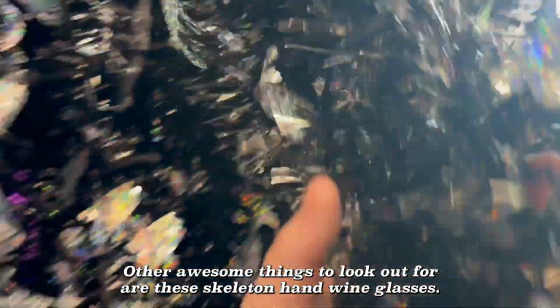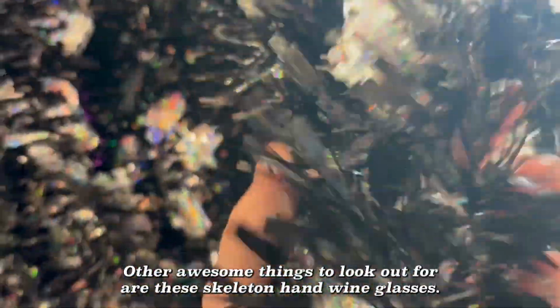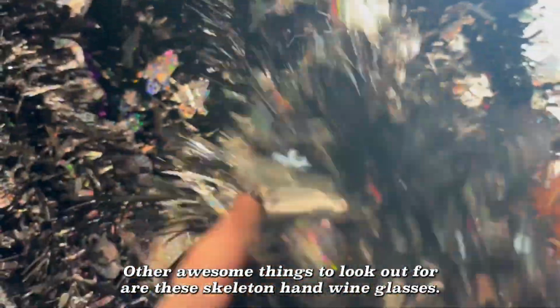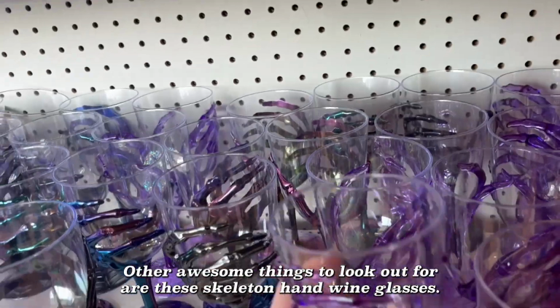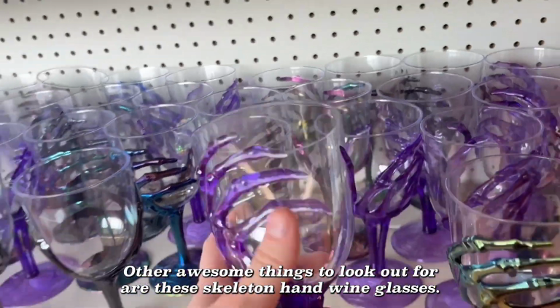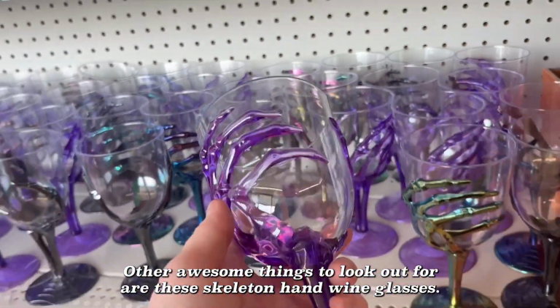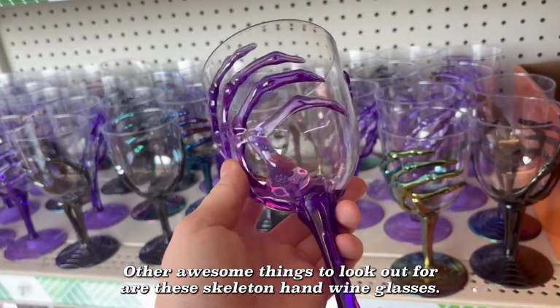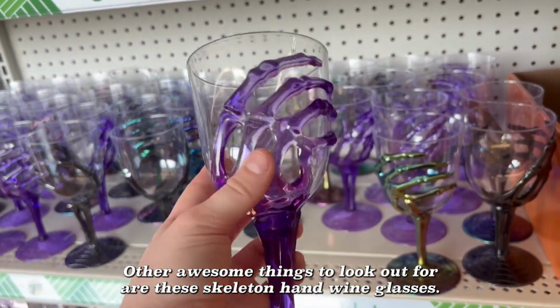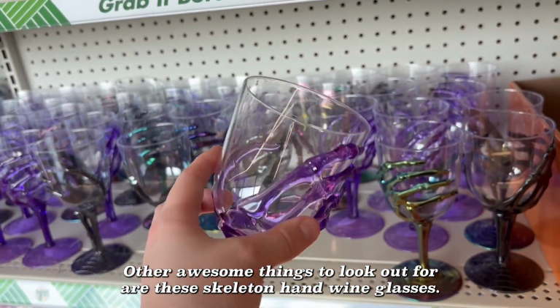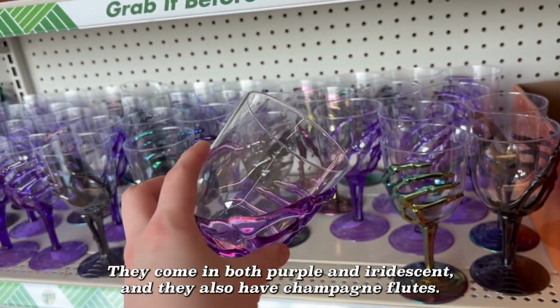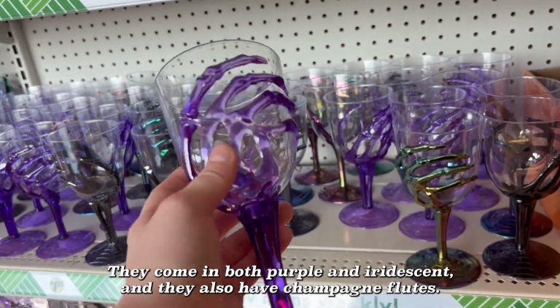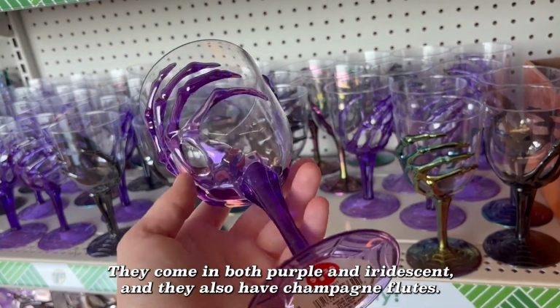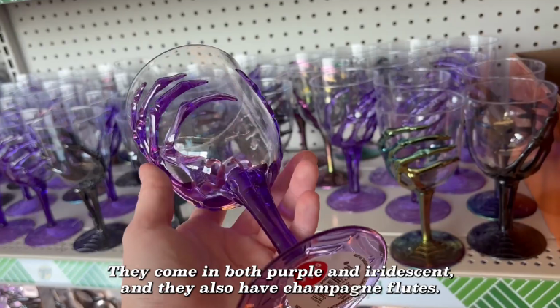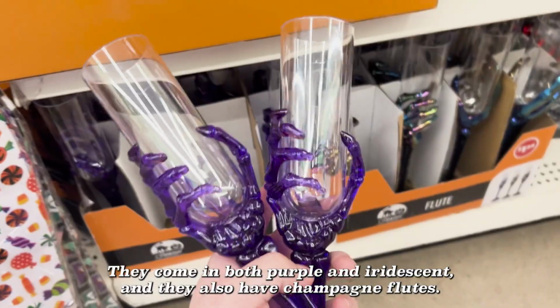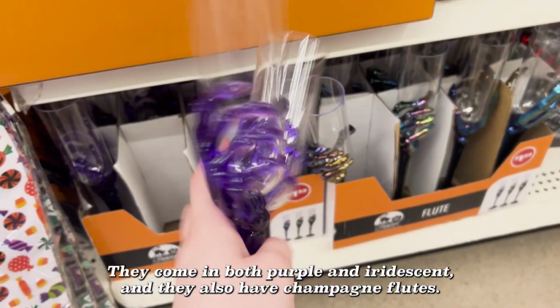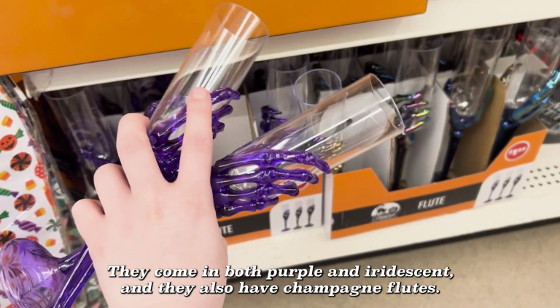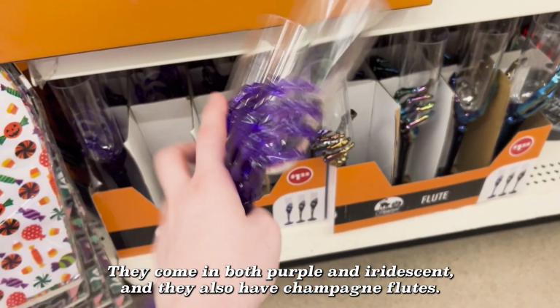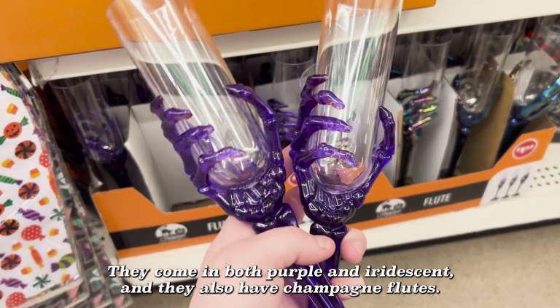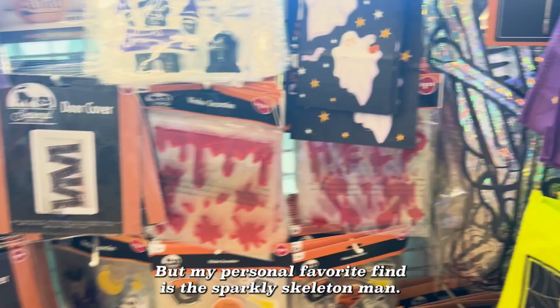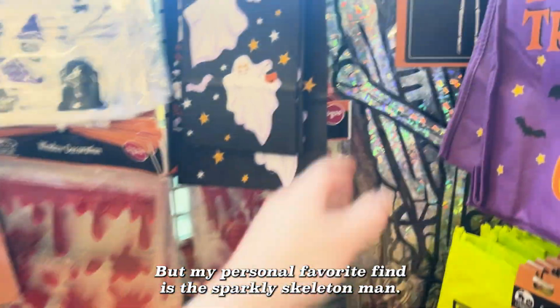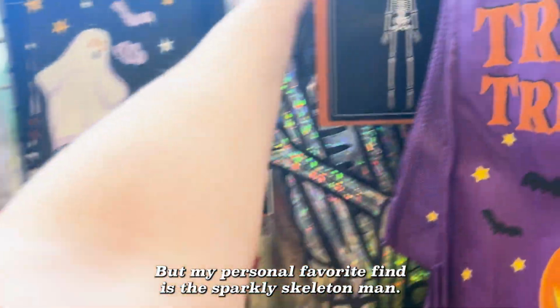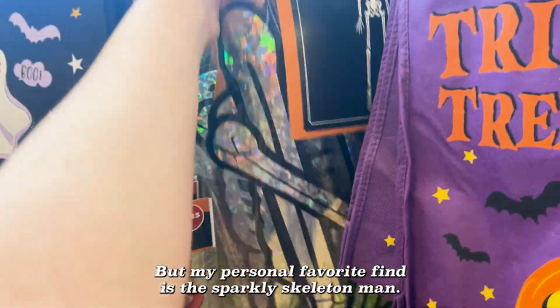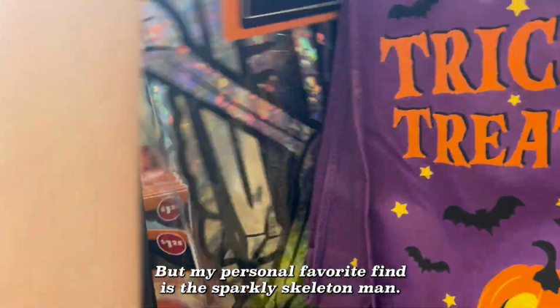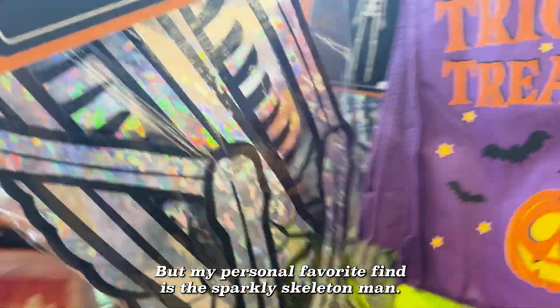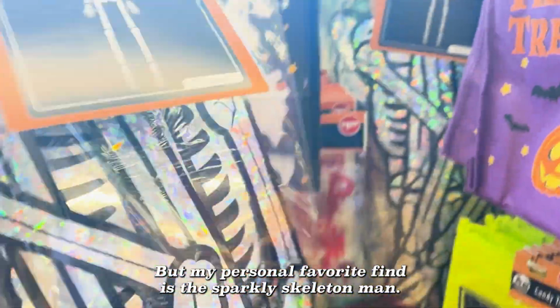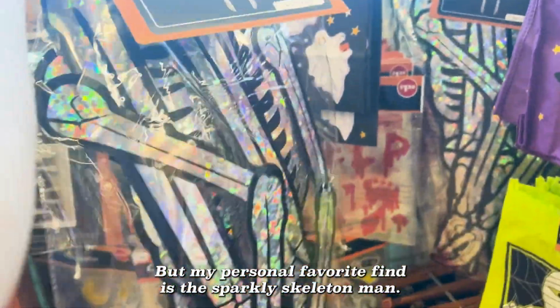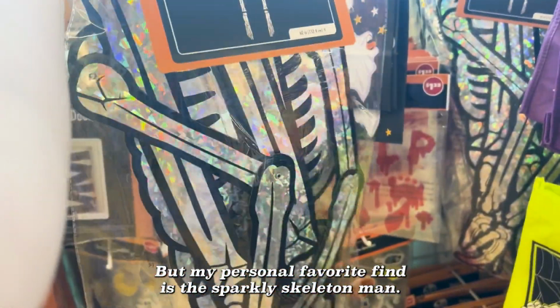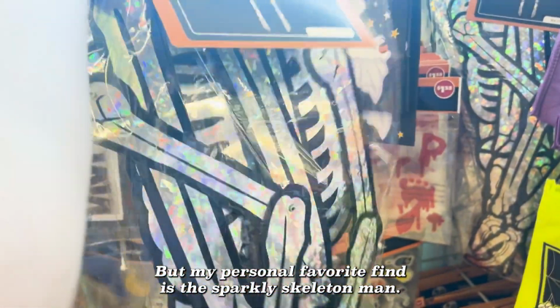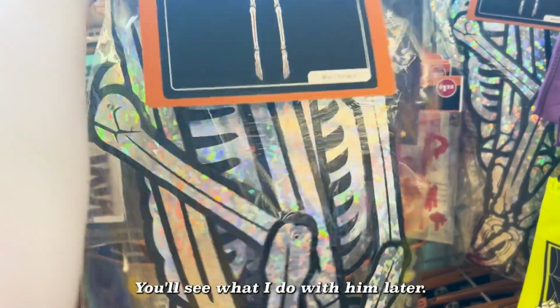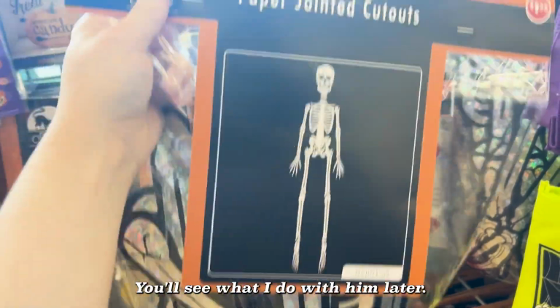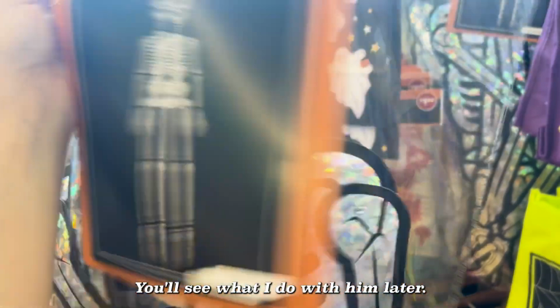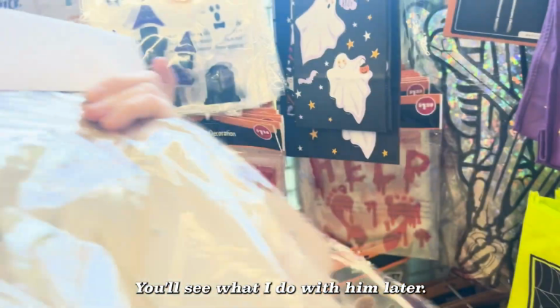Other awesome finds to look out for are these skeleton hand wine glasses. They come in both purple and iridescent, and they also have champagne flutes. But my personal favorite find is this sparkly skeleton man — you'll see what I do with him later.